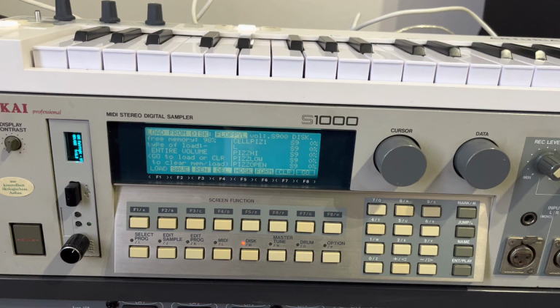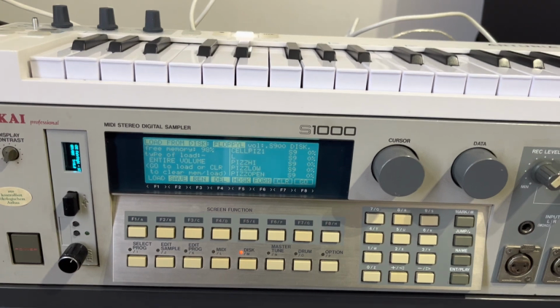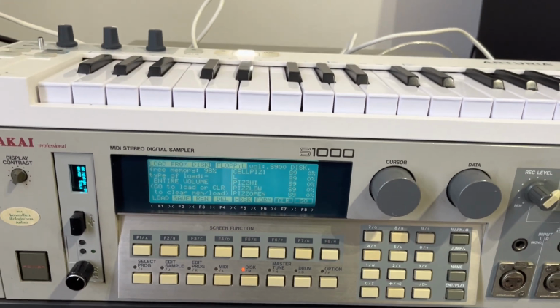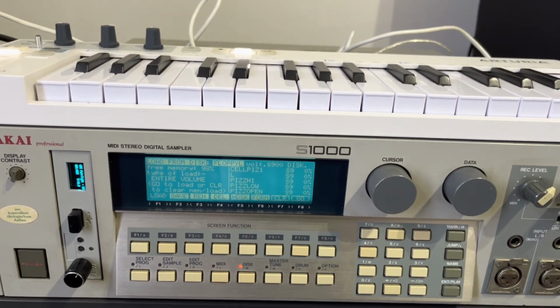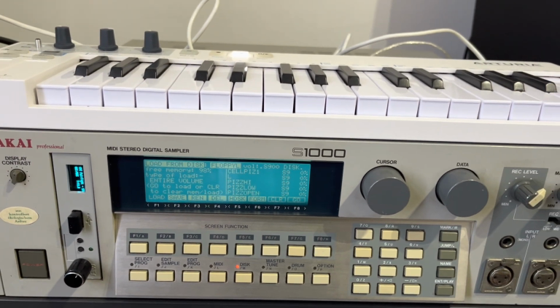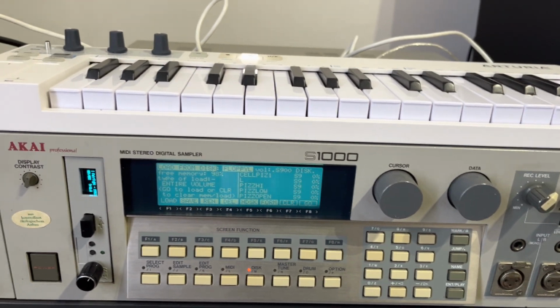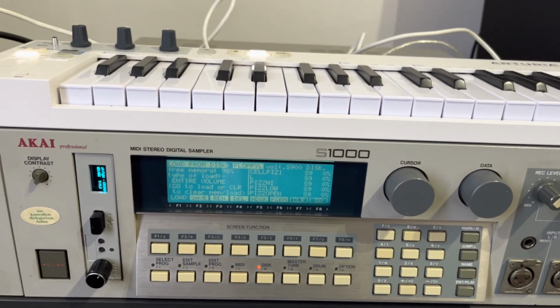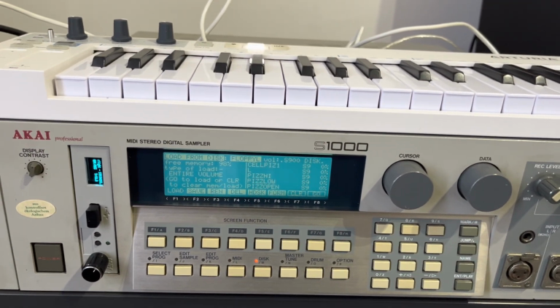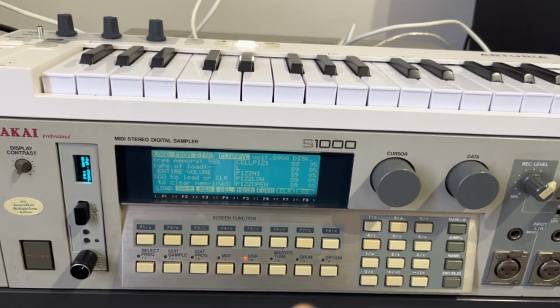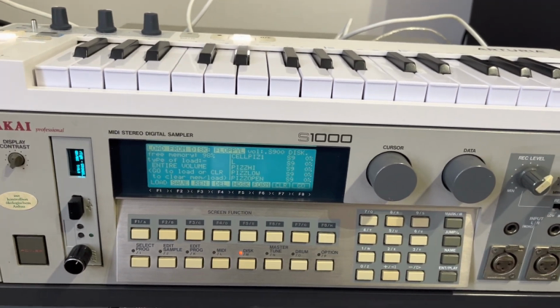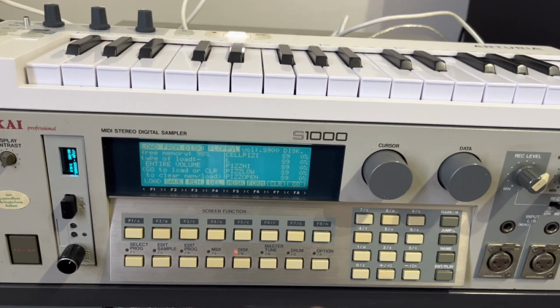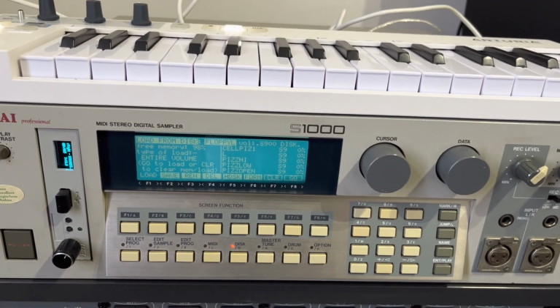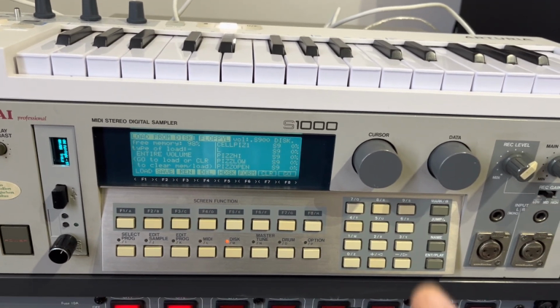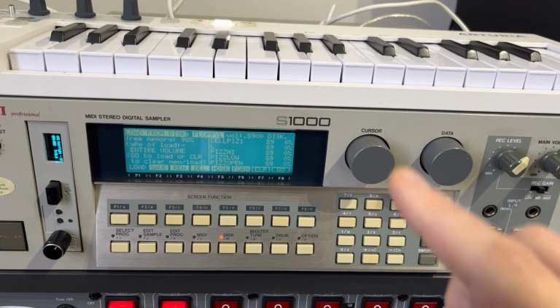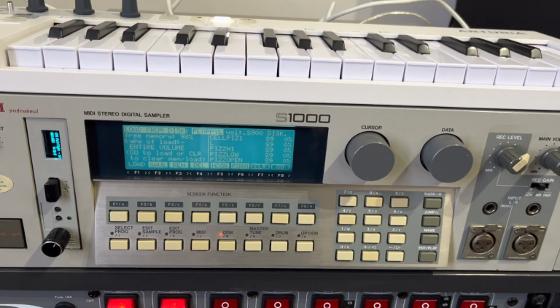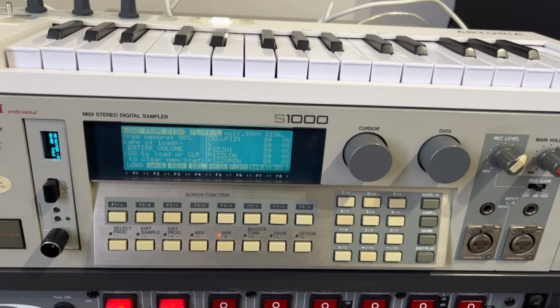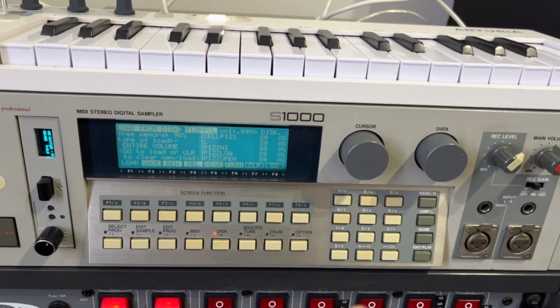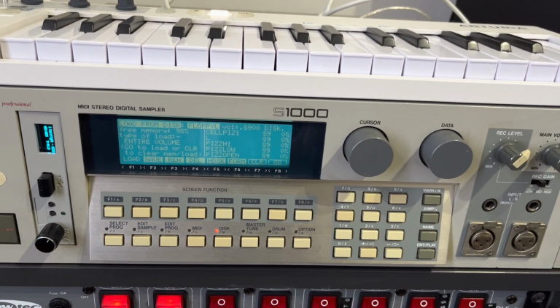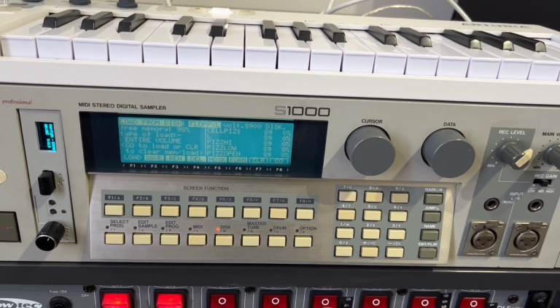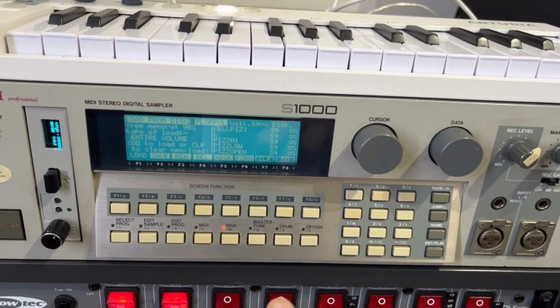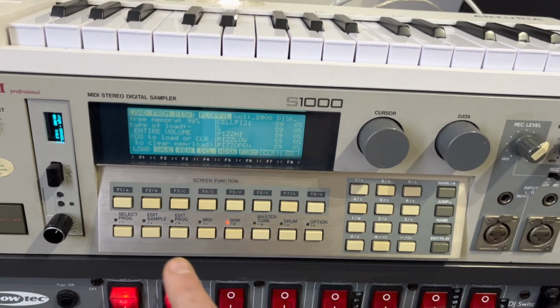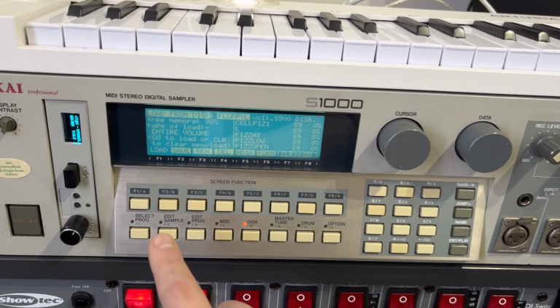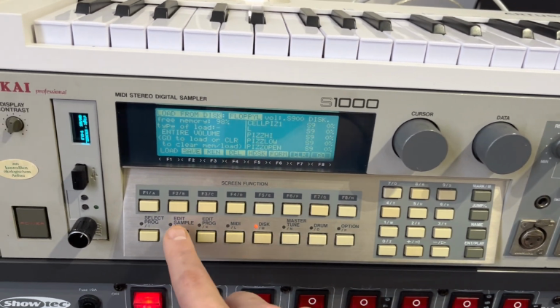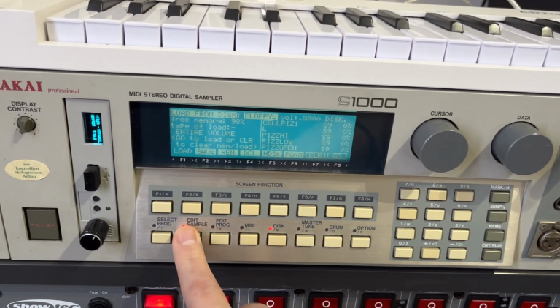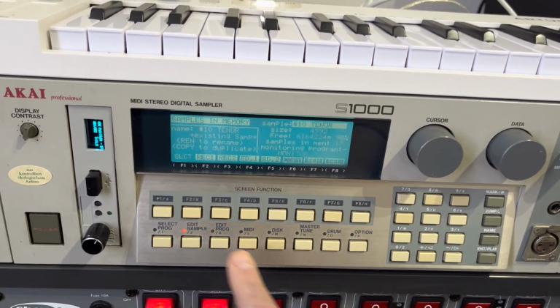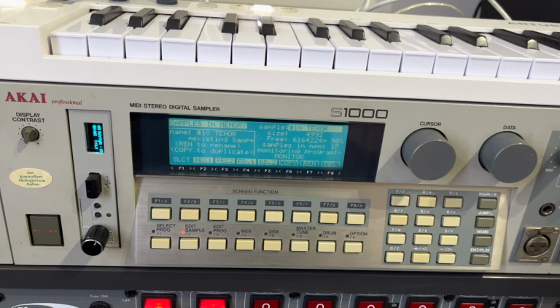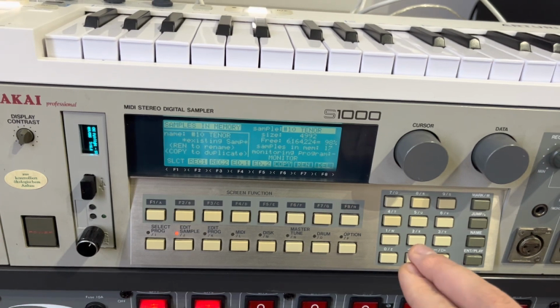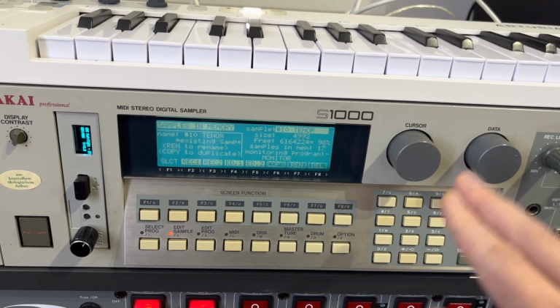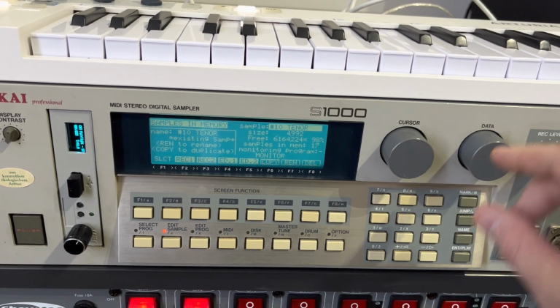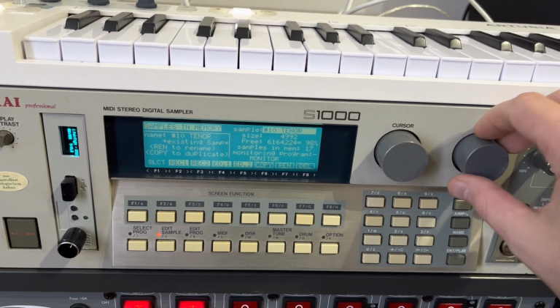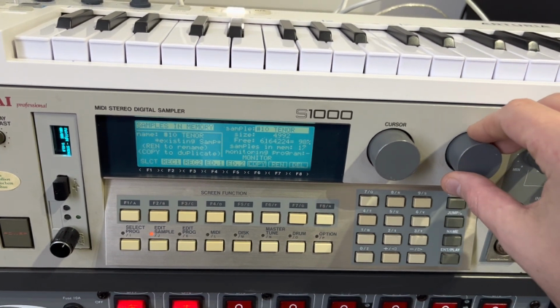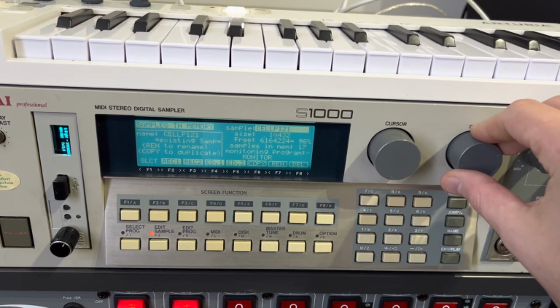We take F8, which means go. Now it has loaded the sounds from the USB stick into the memory of the S1000. Let's go back to Edit Sample and now change the sound.